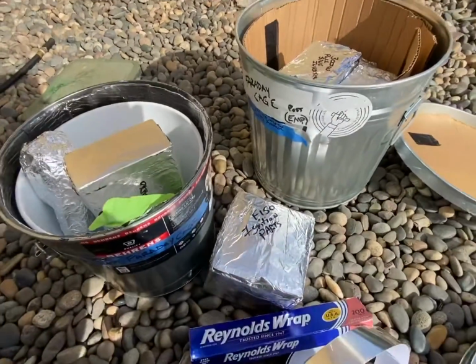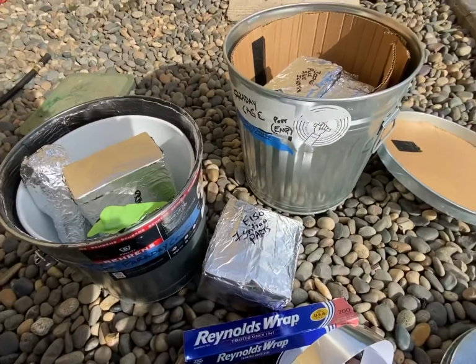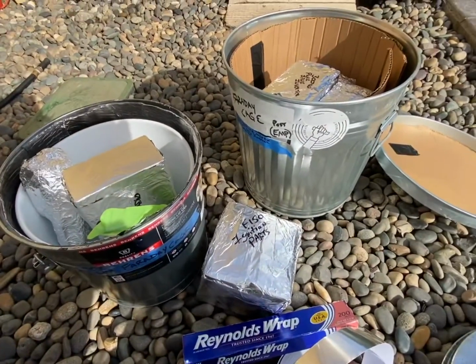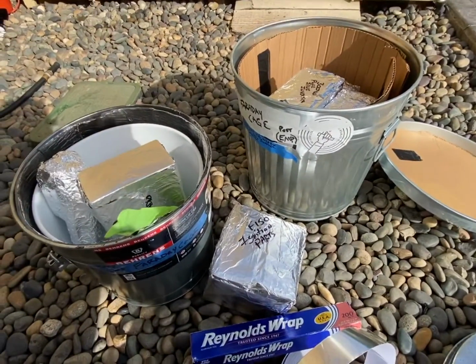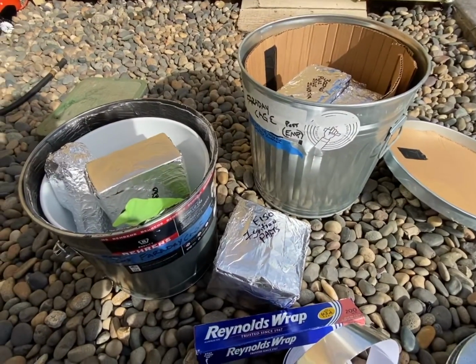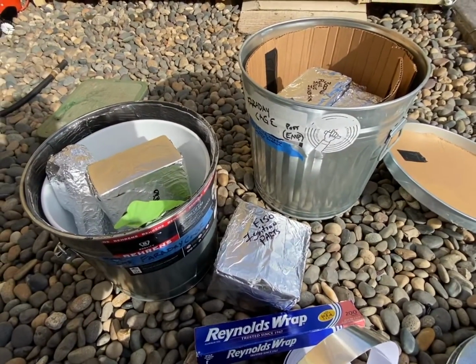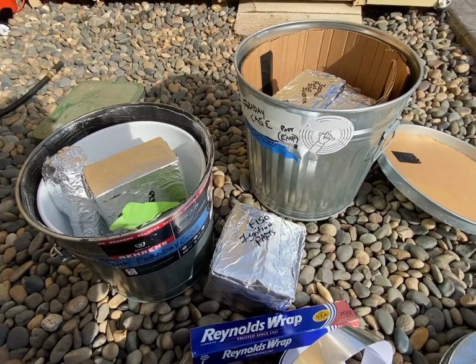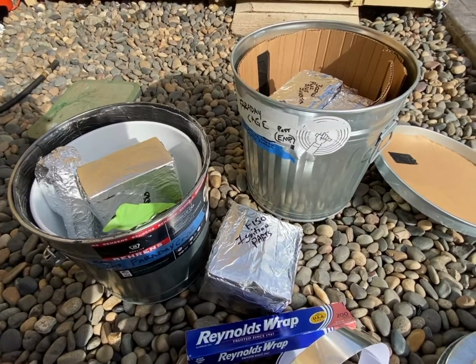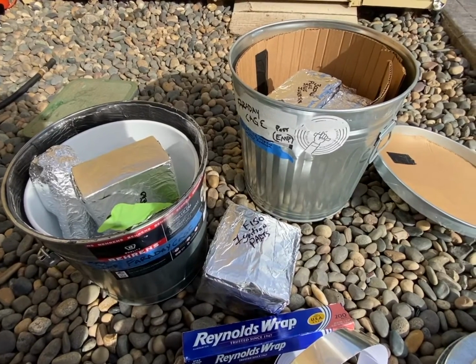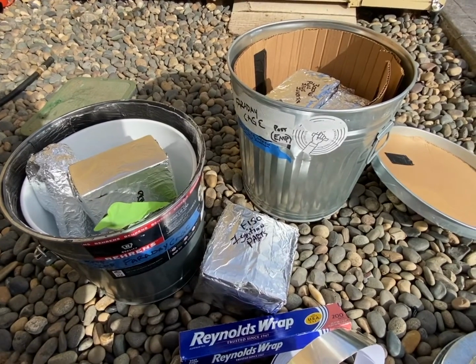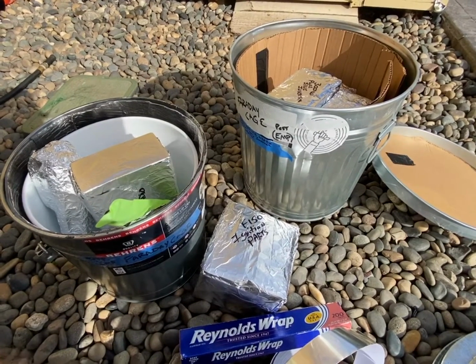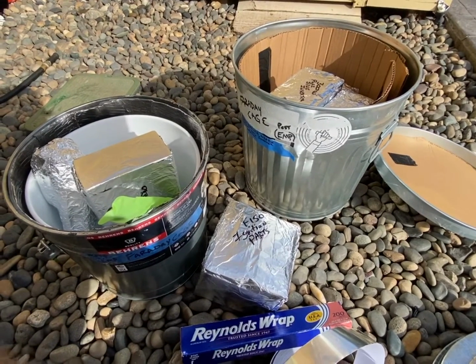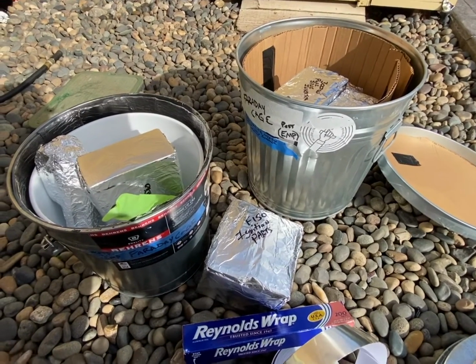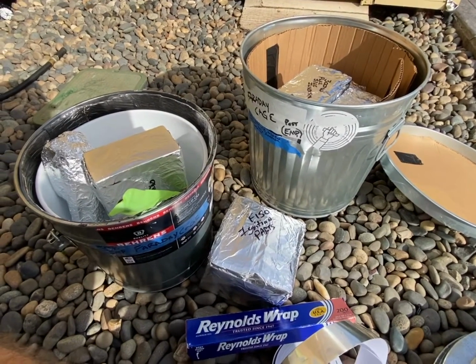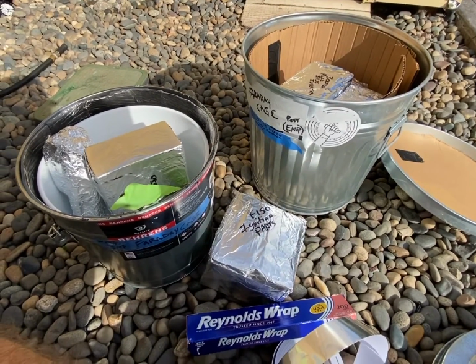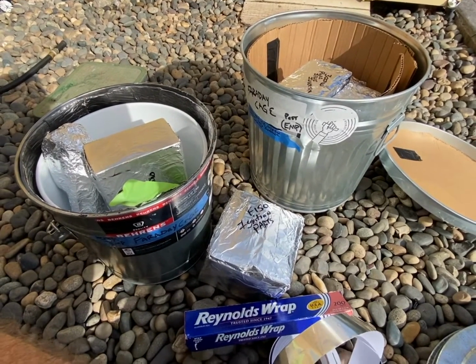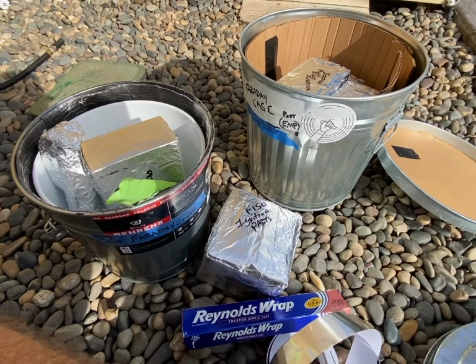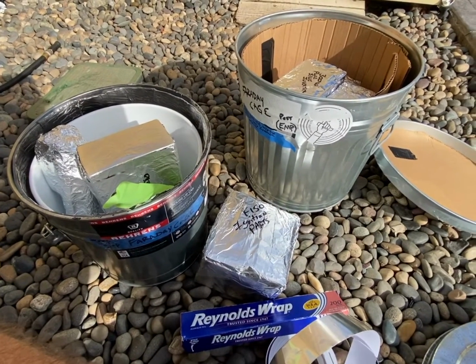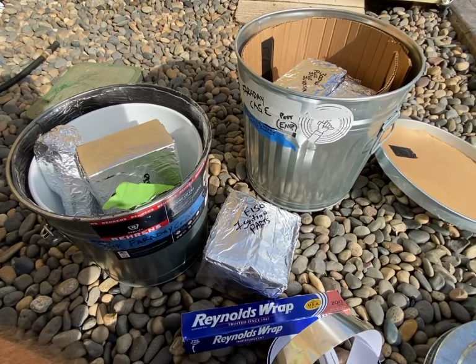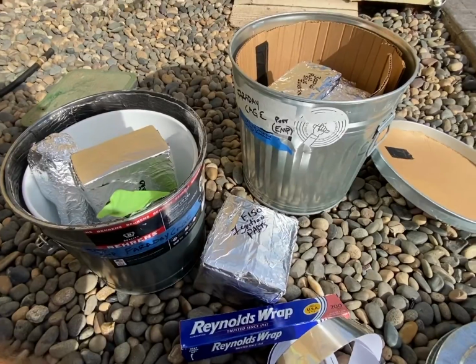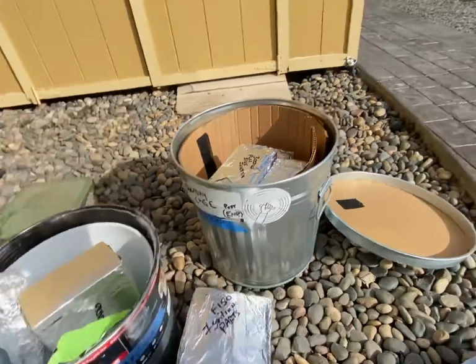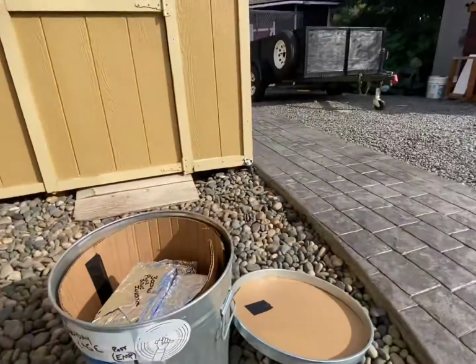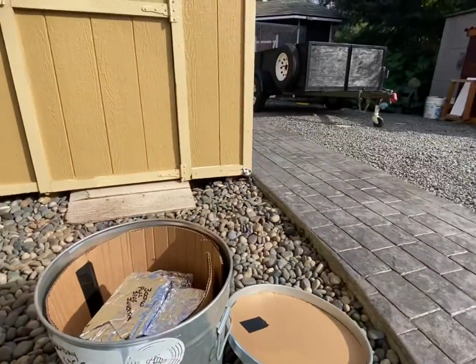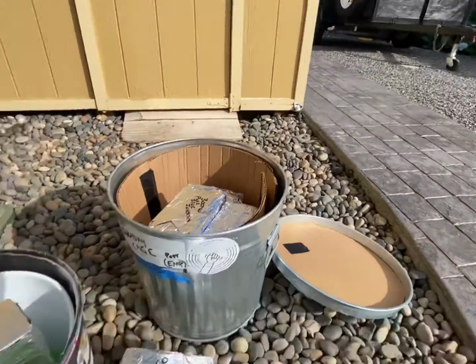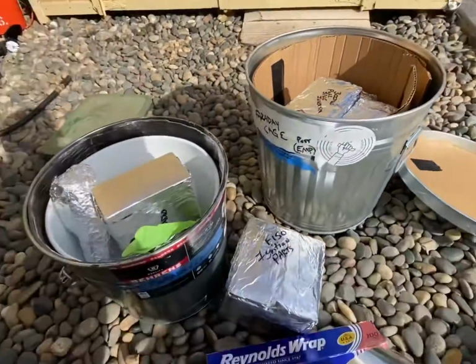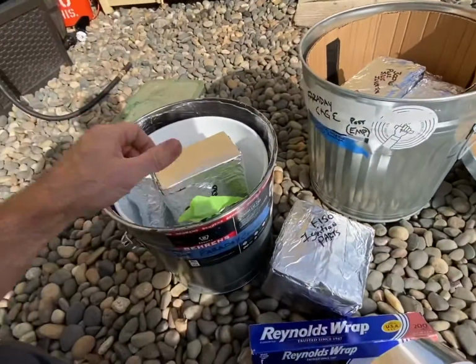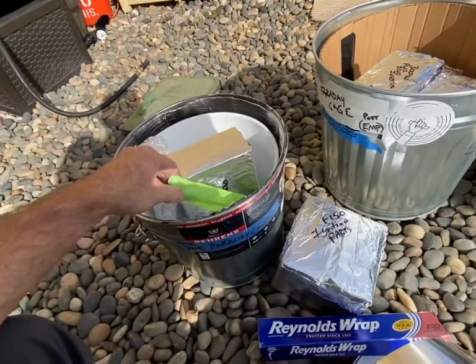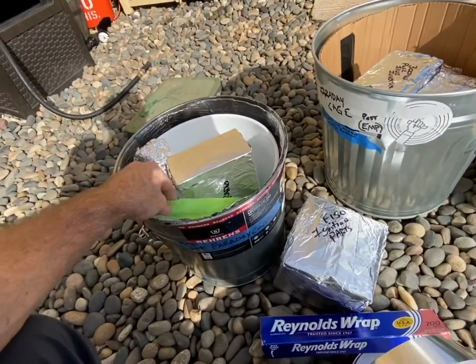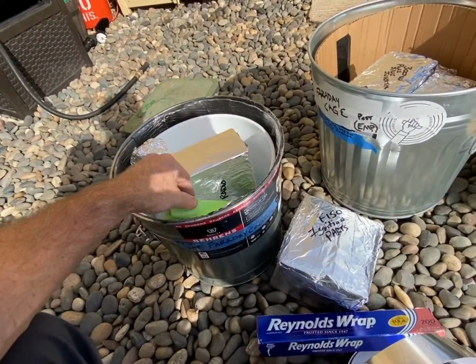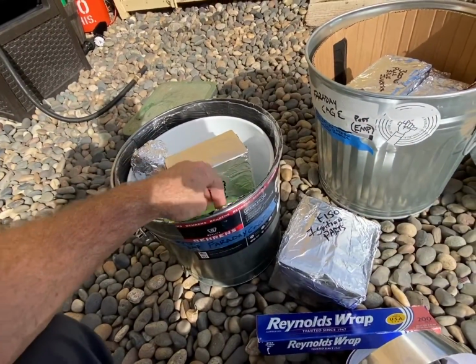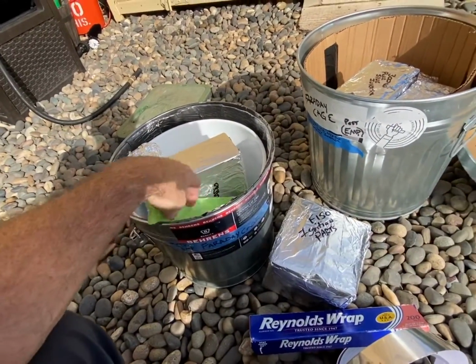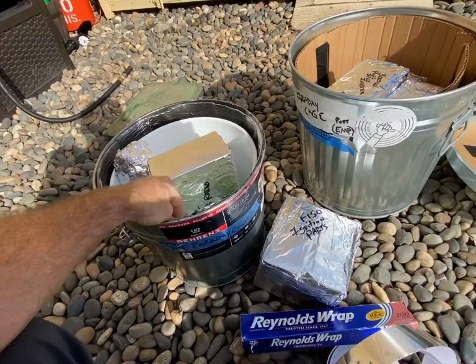Since these are going to be in my garage, I've already got a pretty good shield in there. If they were out in the shed, I'd be a little more concerned about wrapping things up a little tighter.